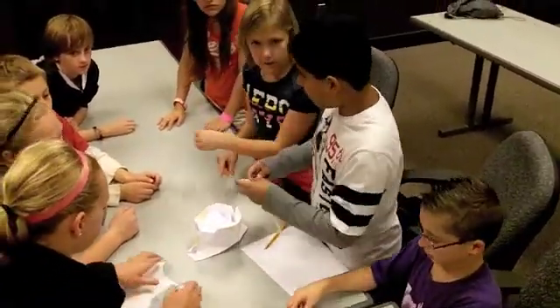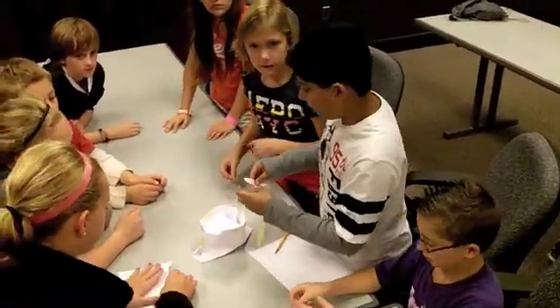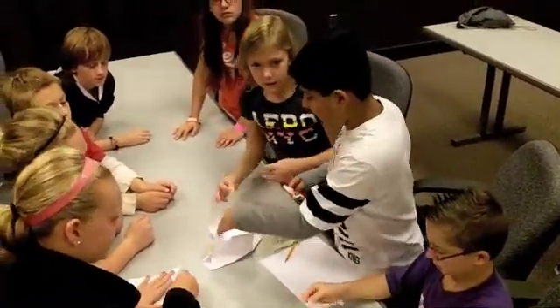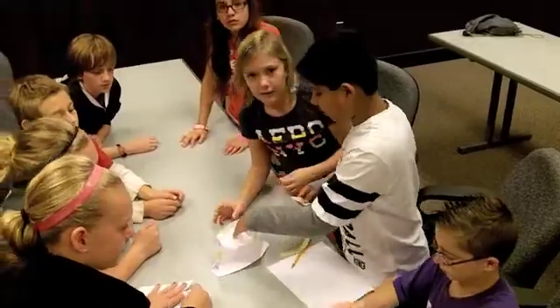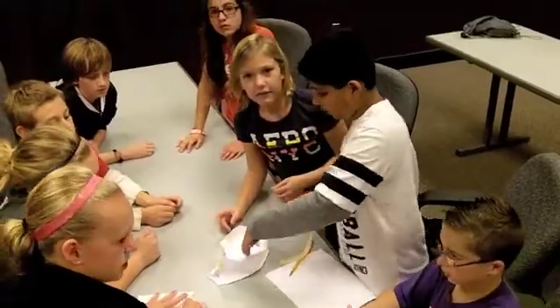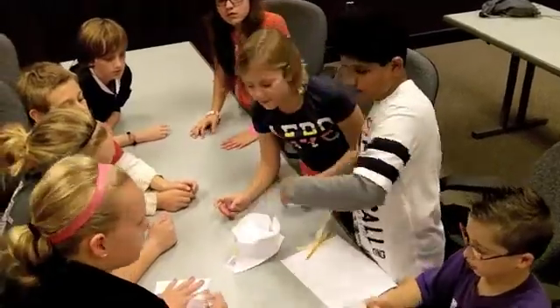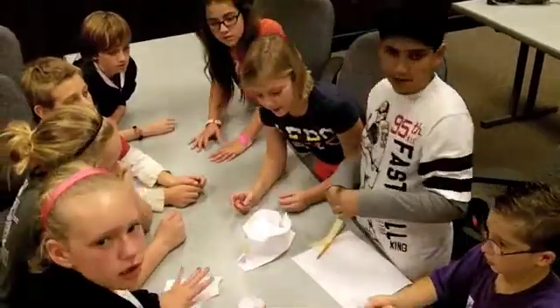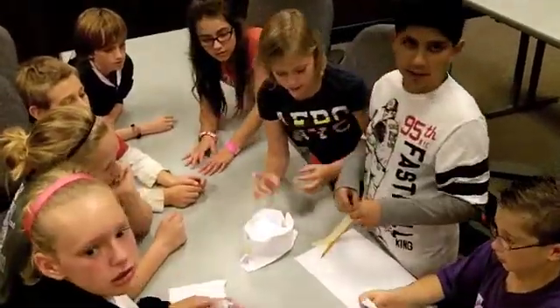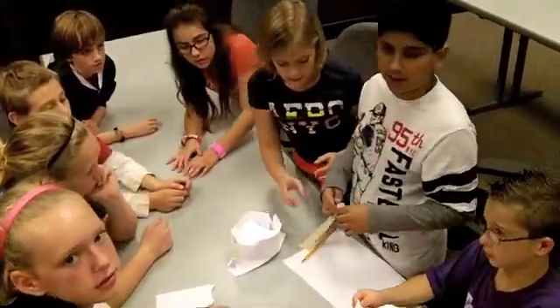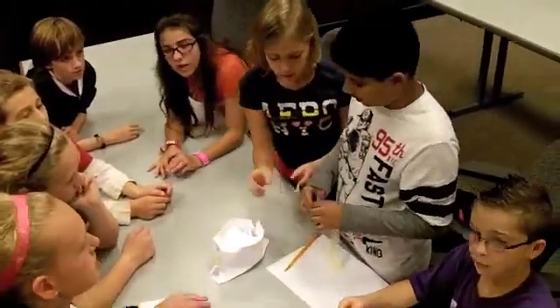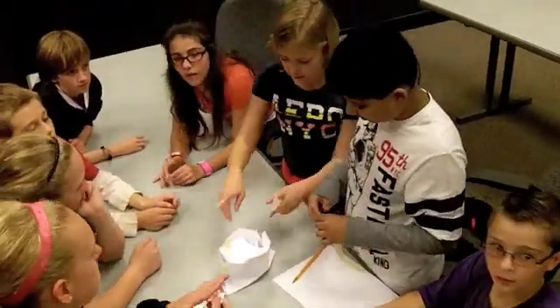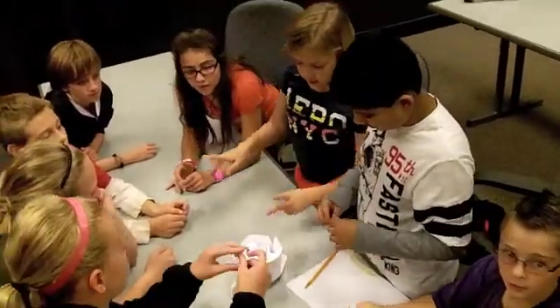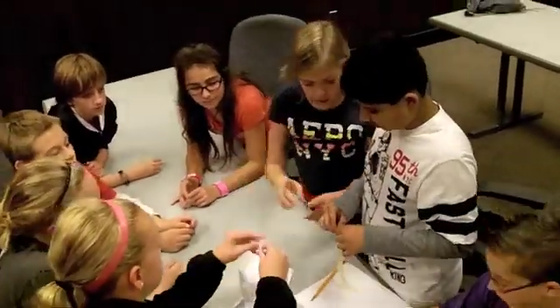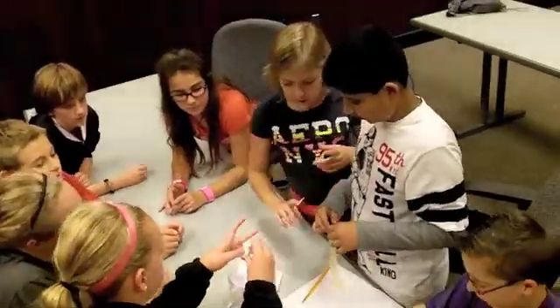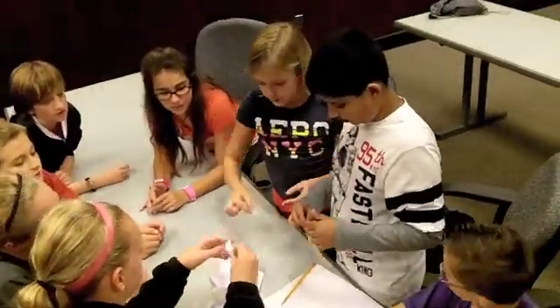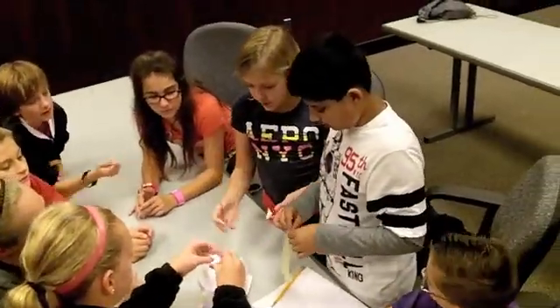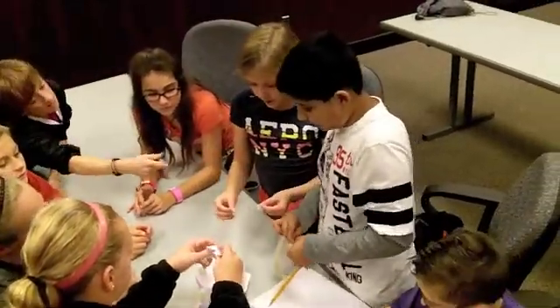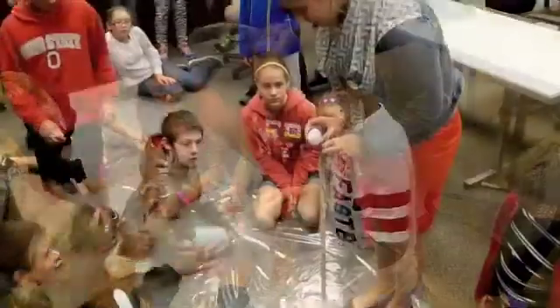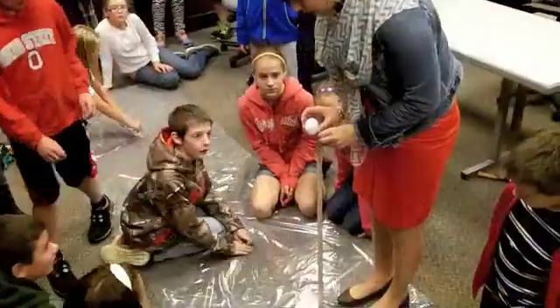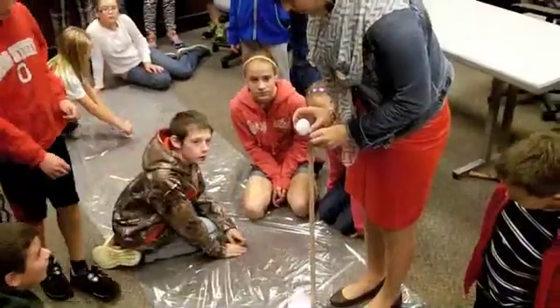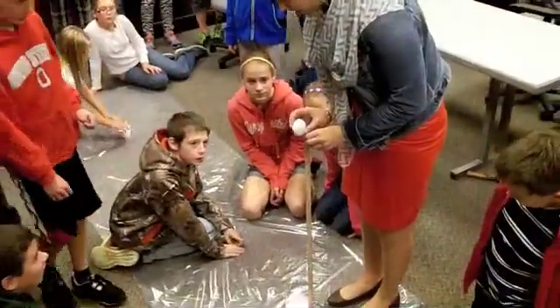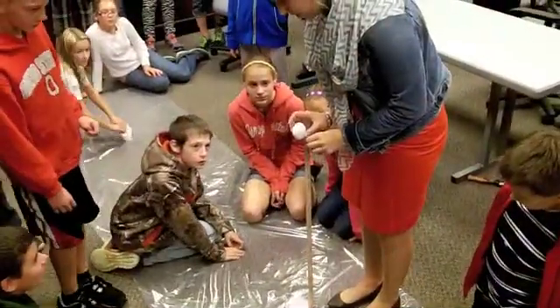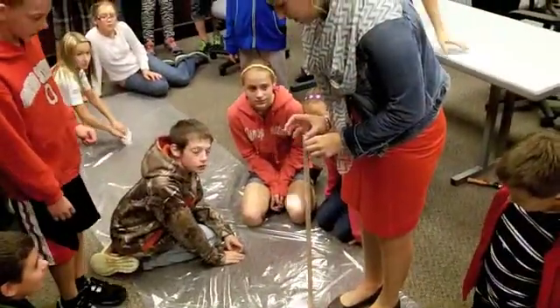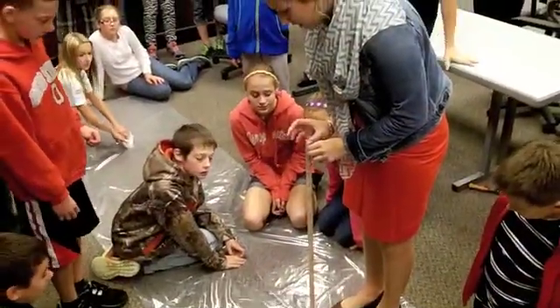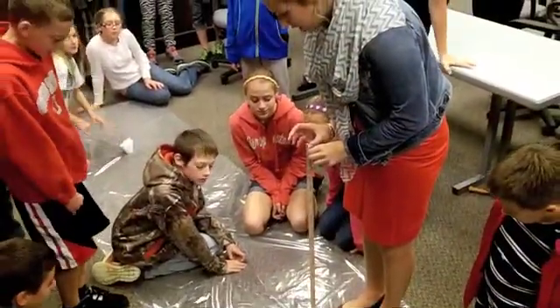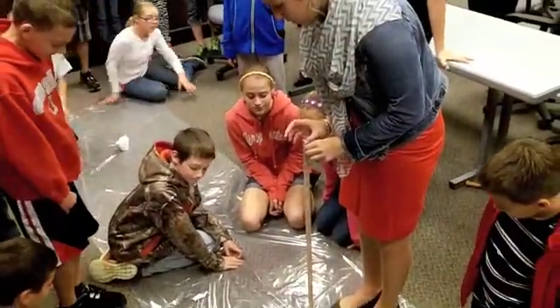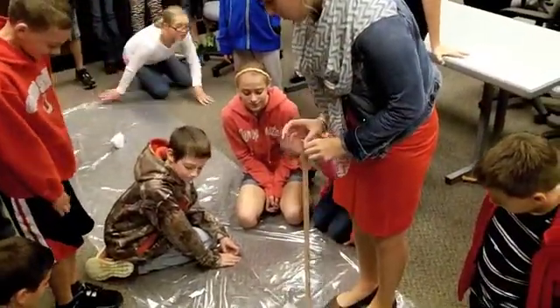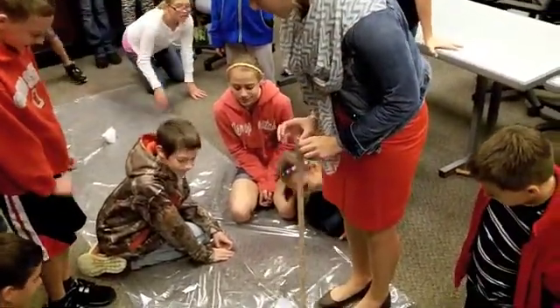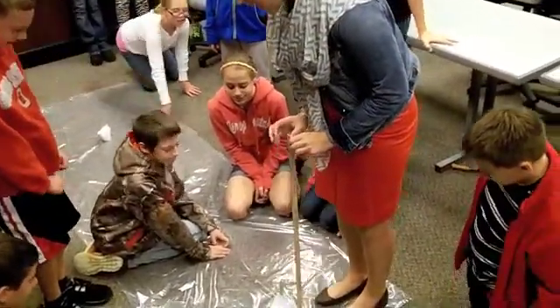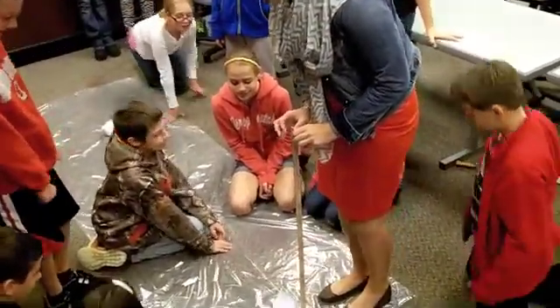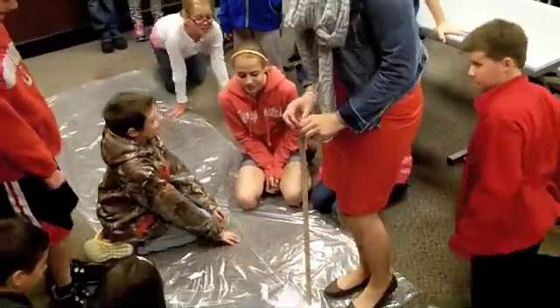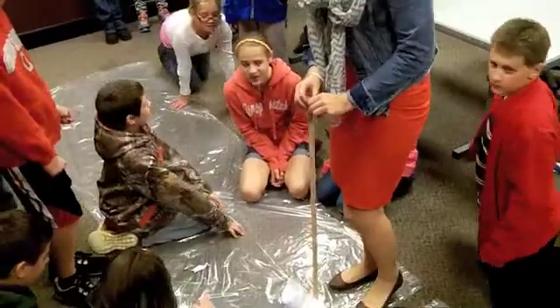We should tear it up and then make bigger pieces. Just tear it up. Oh, we have a crack — that's okay, though.